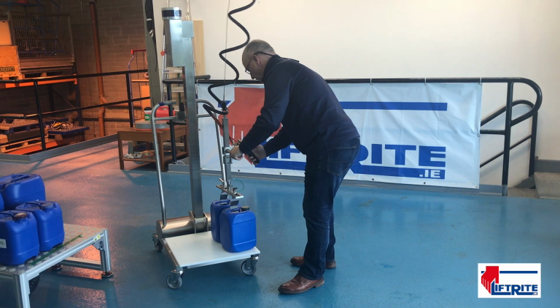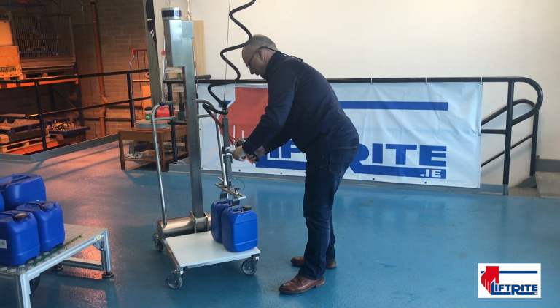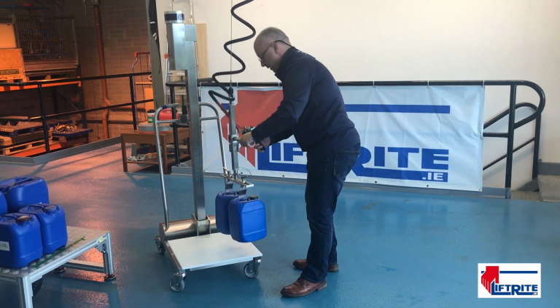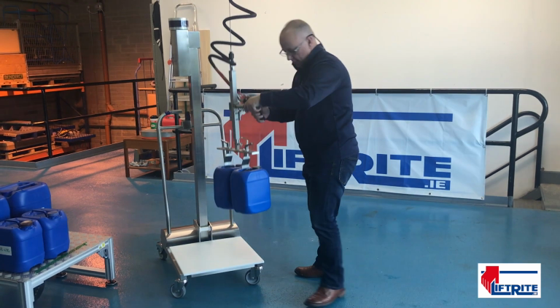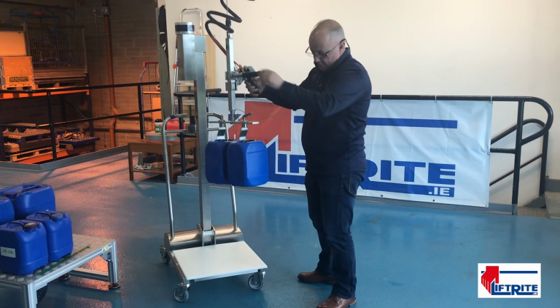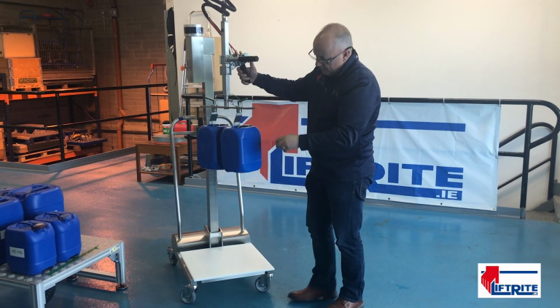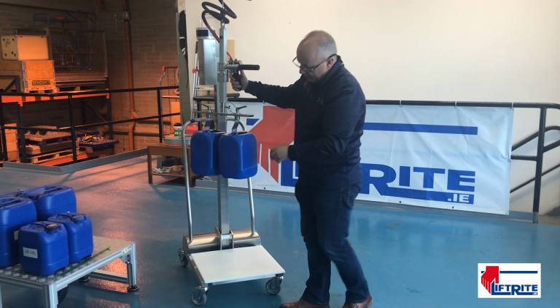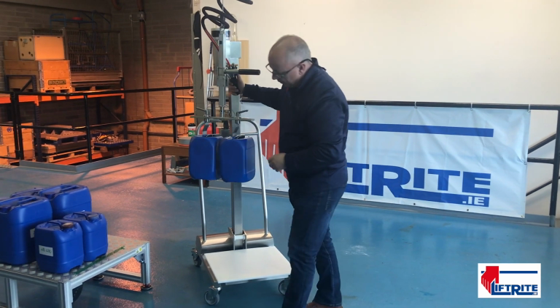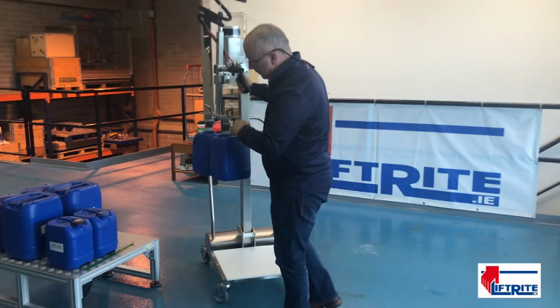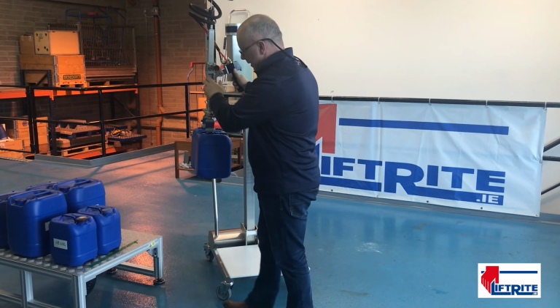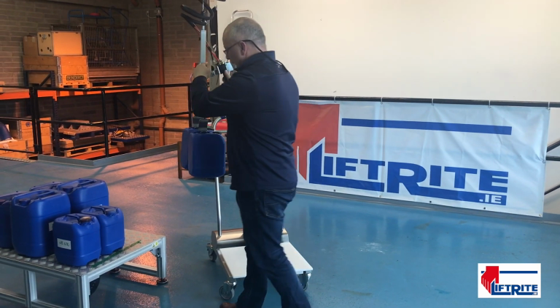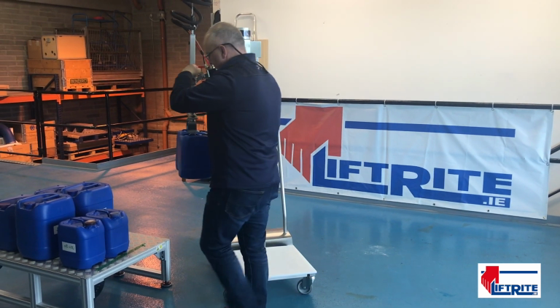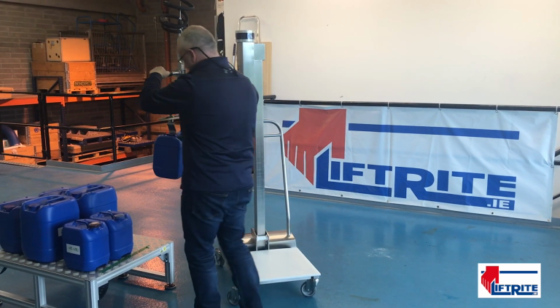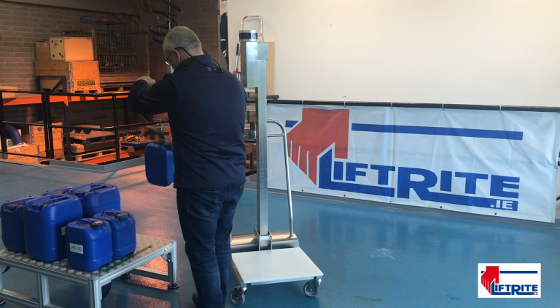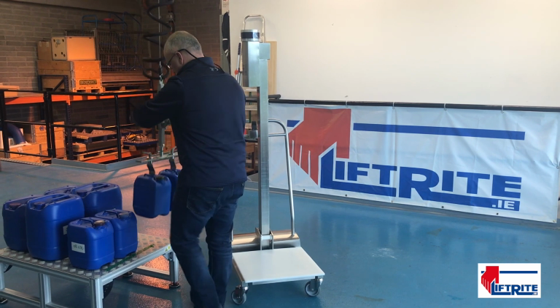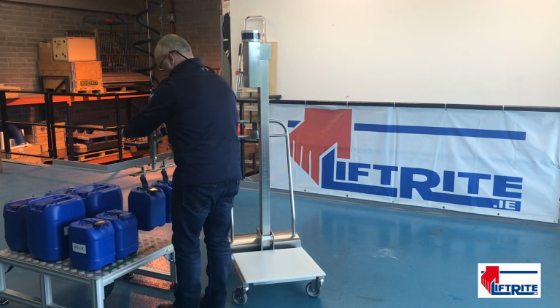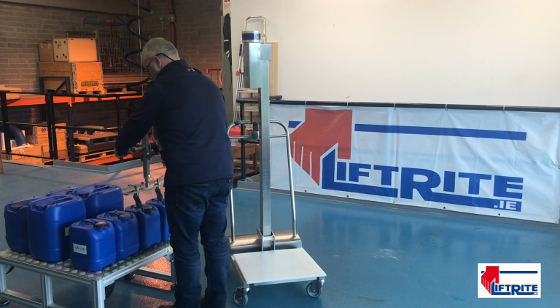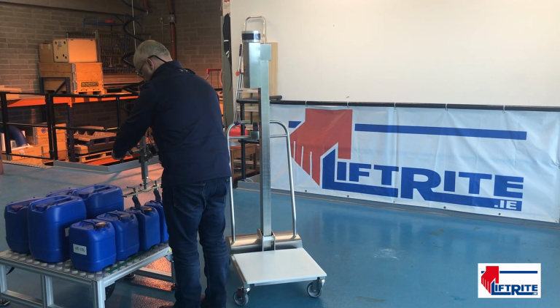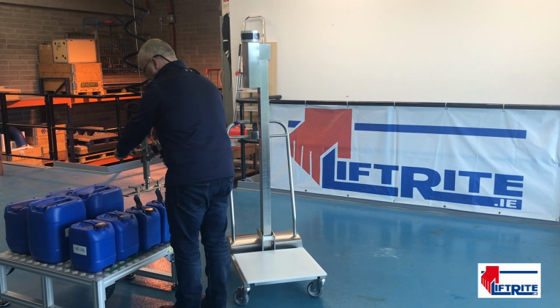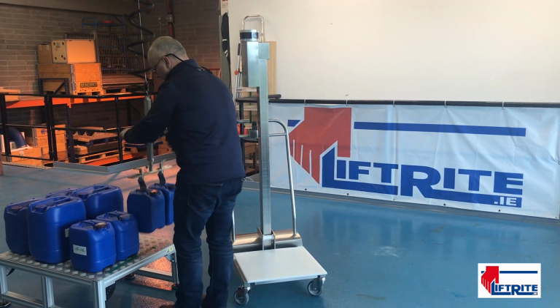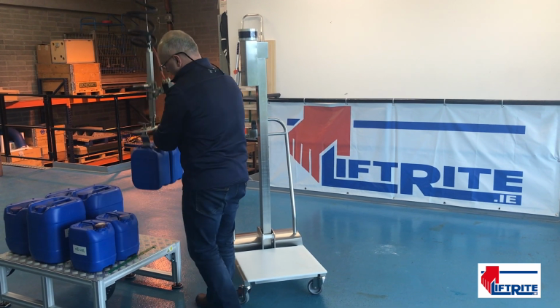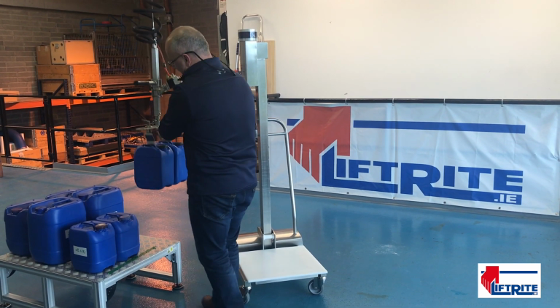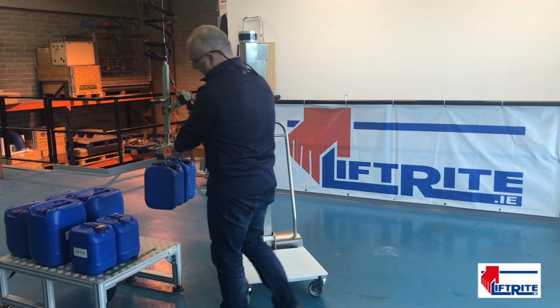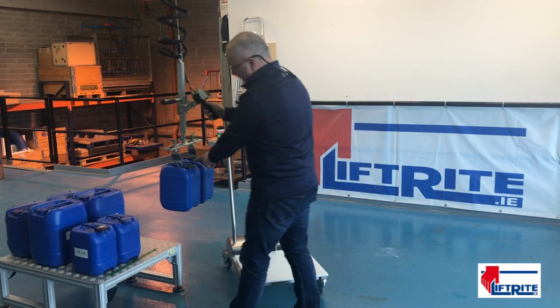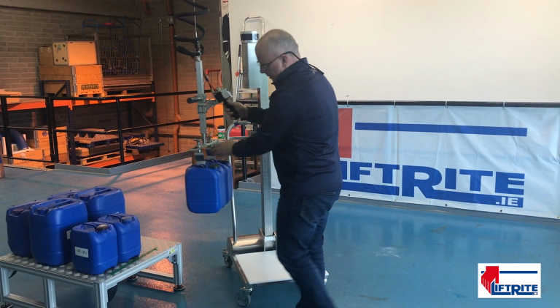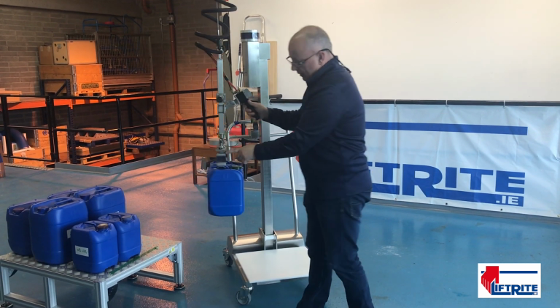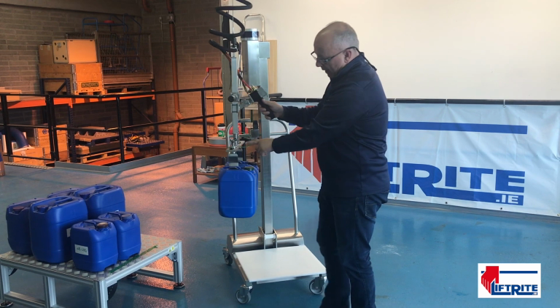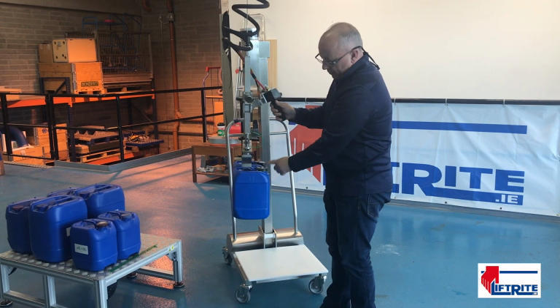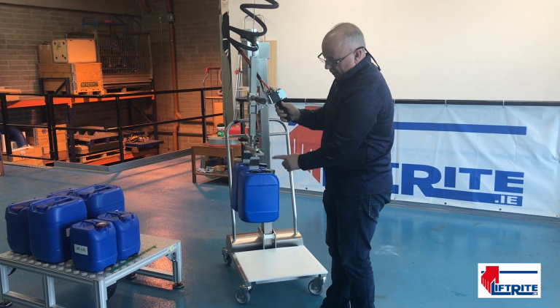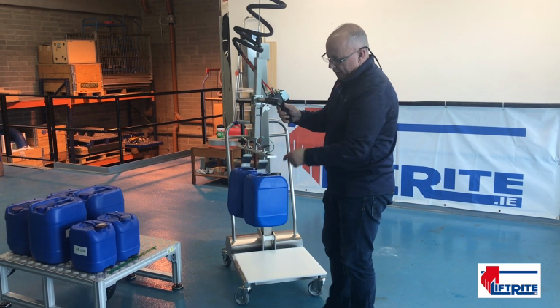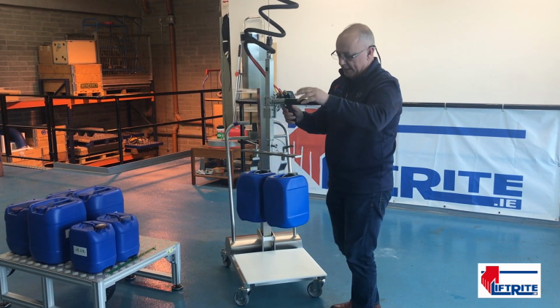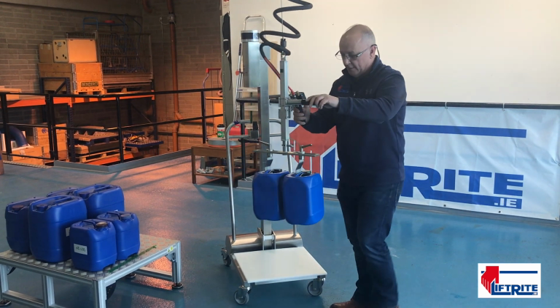And these are adjustable. 6 litre — again, very simply lifted. You'll have to change the spacers for these because the 8 litre are slightly wider than the 6 litre.